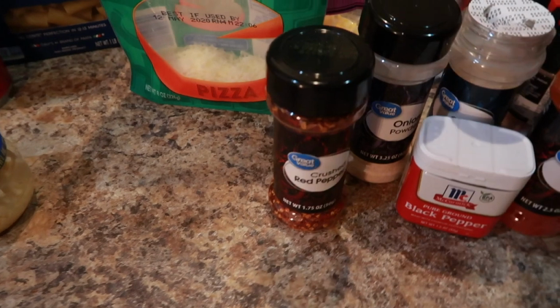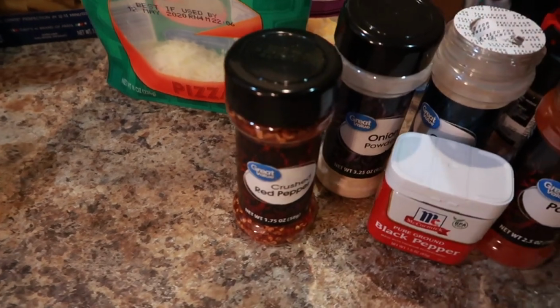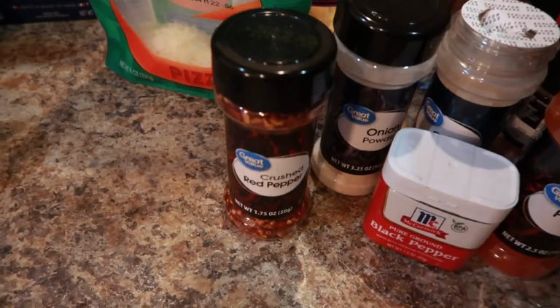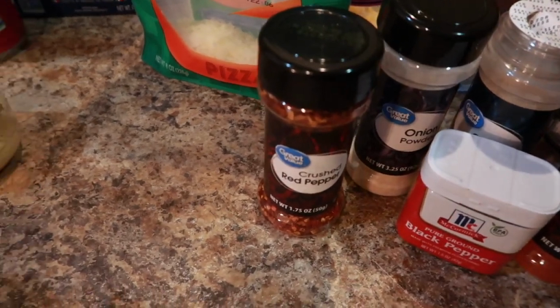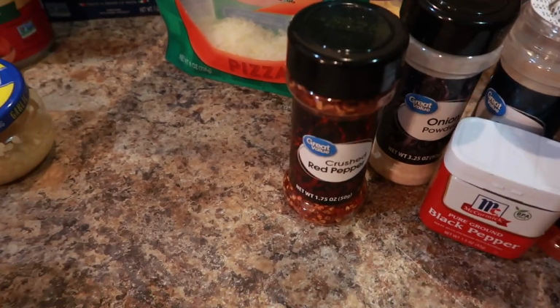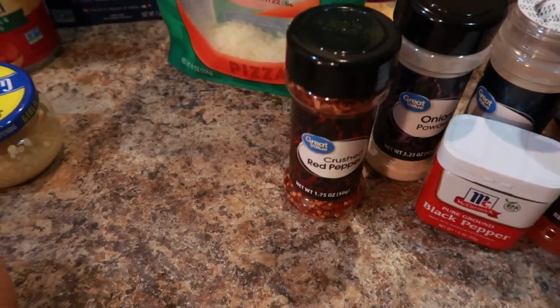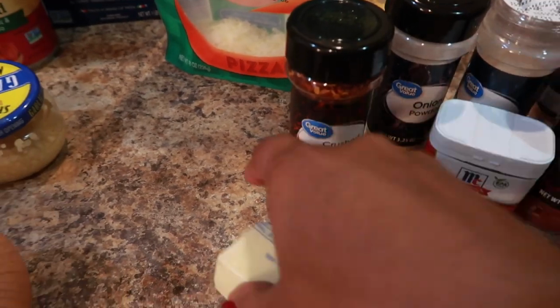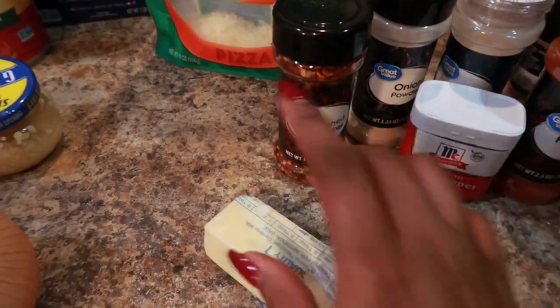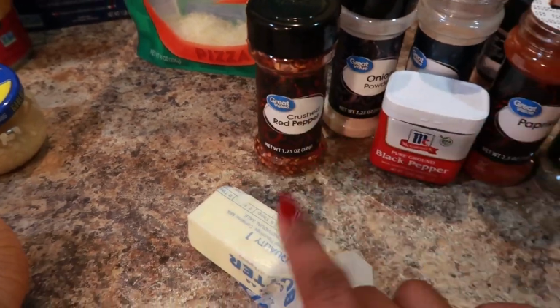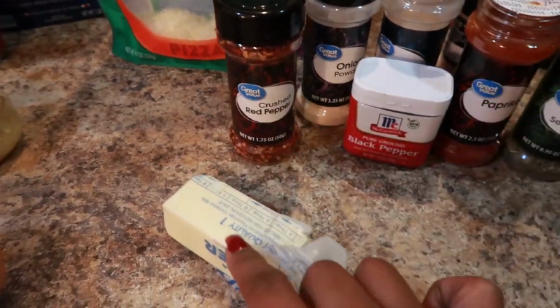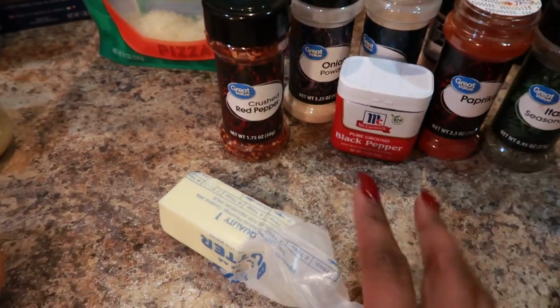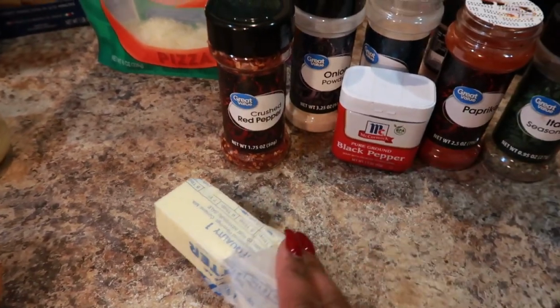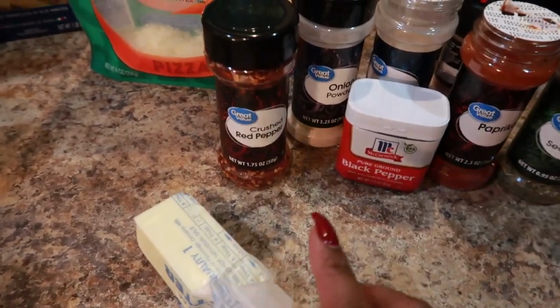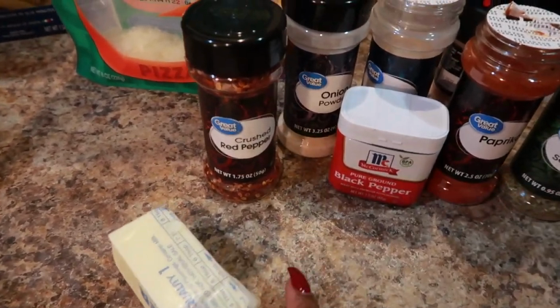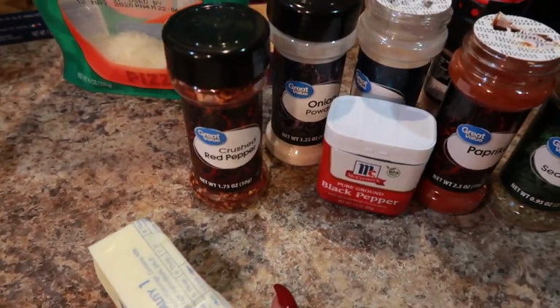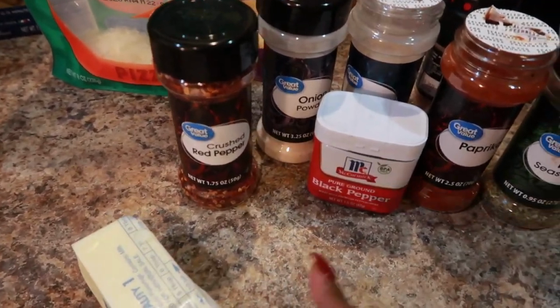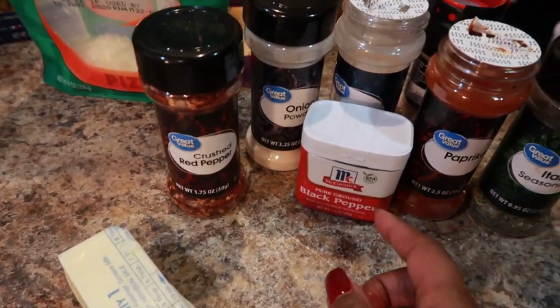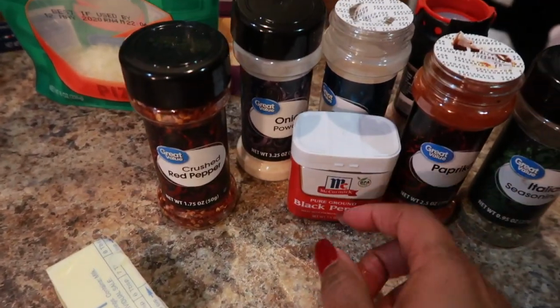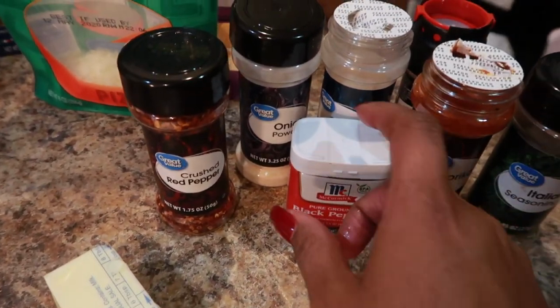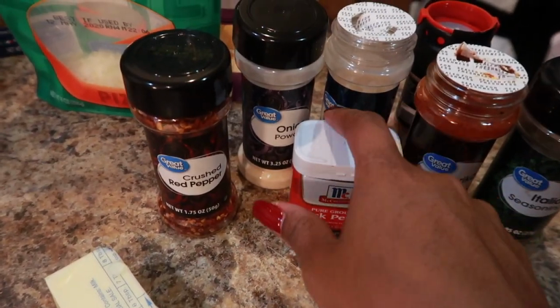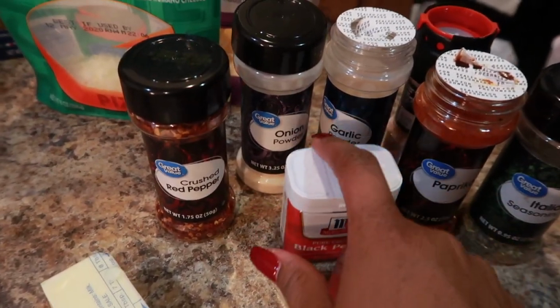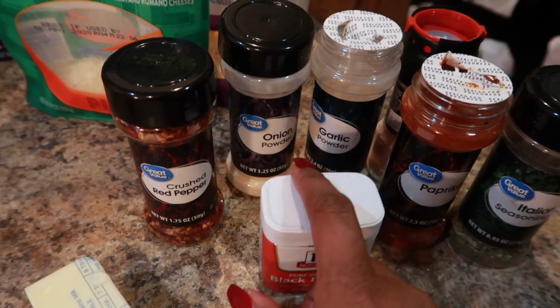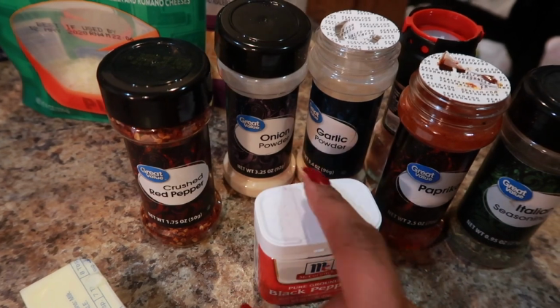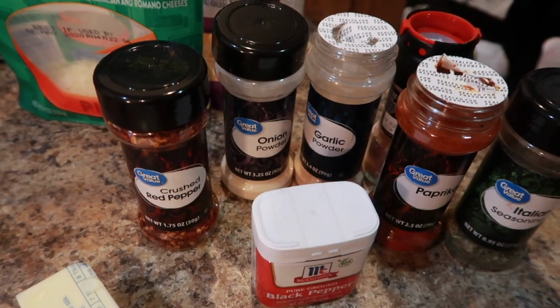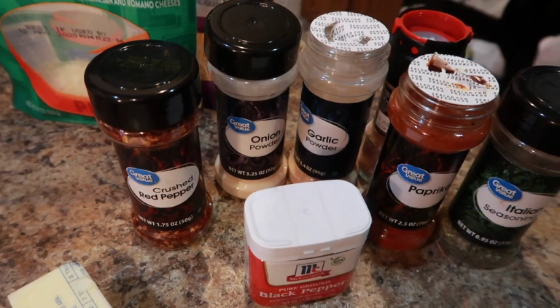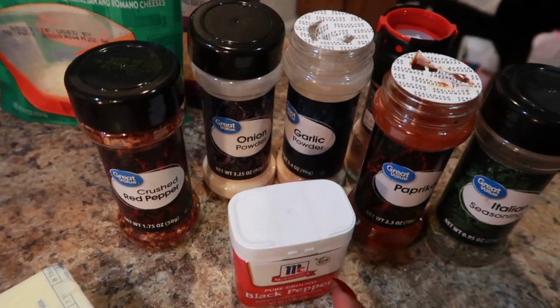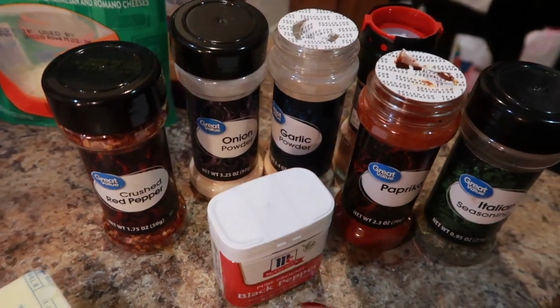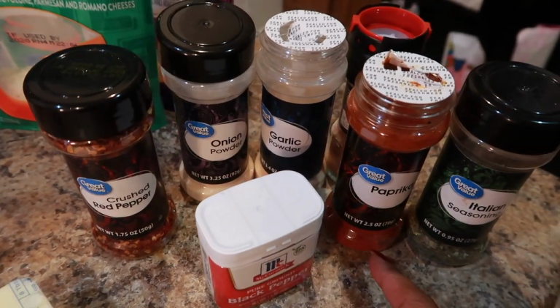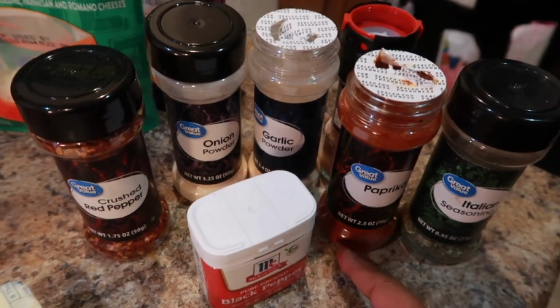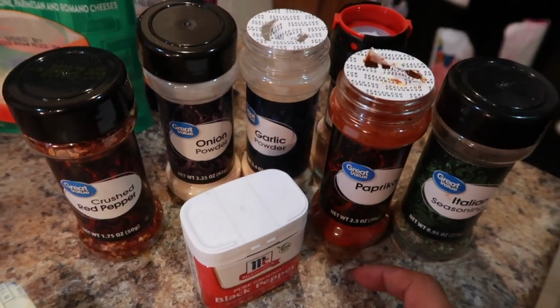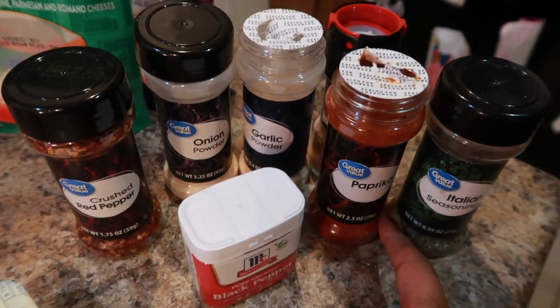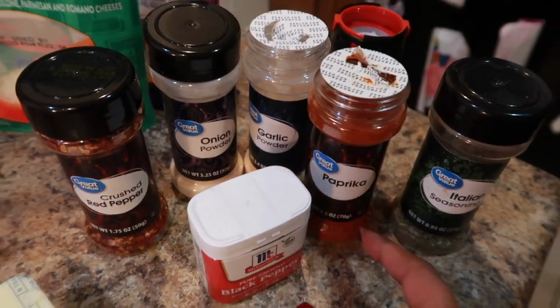For seasonings we have red pepper flakes, some butter, onion powder, garlic powder, salt, pepper, paprika, and Italian seasonings.